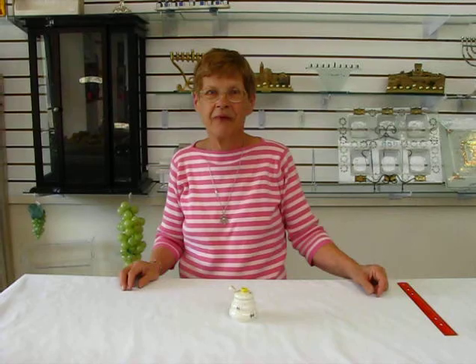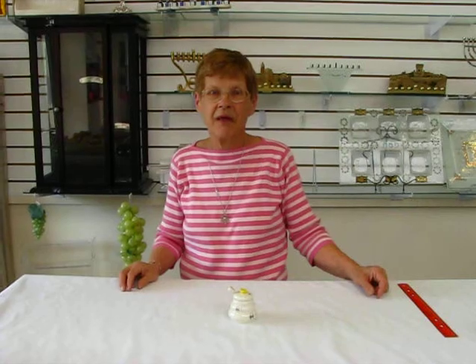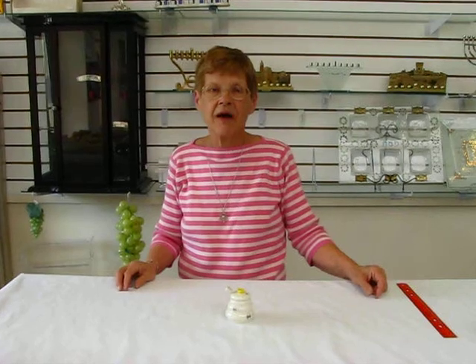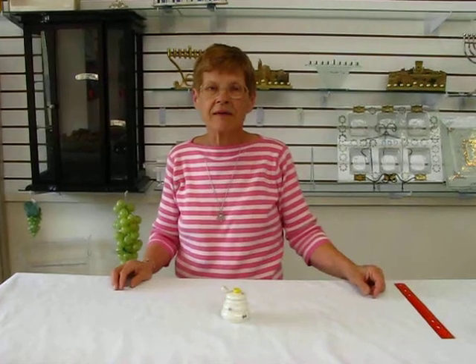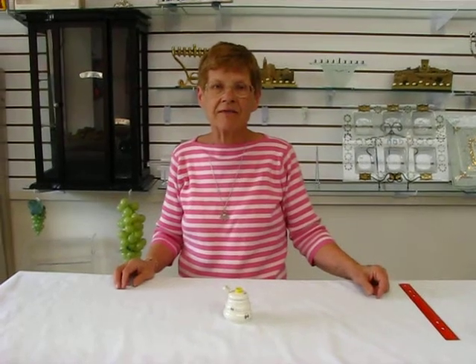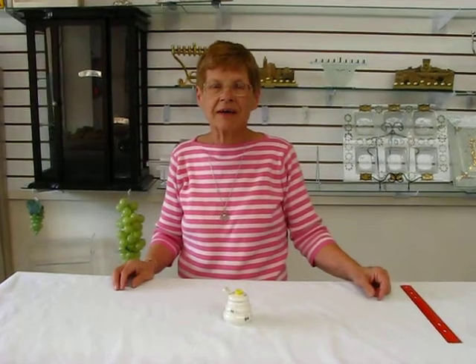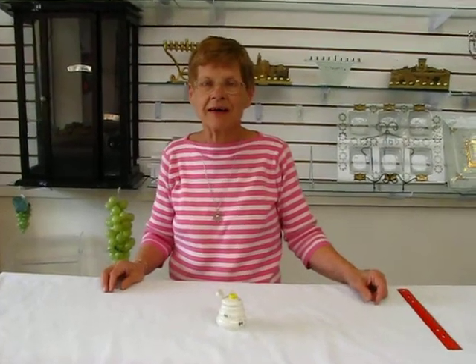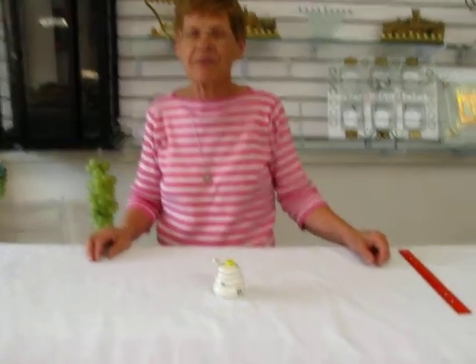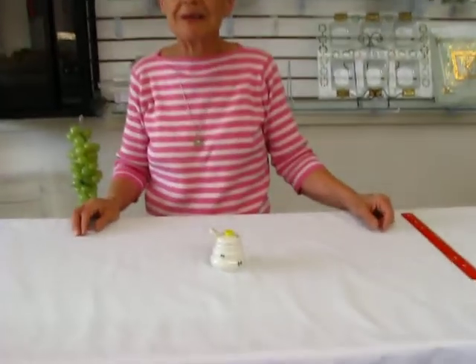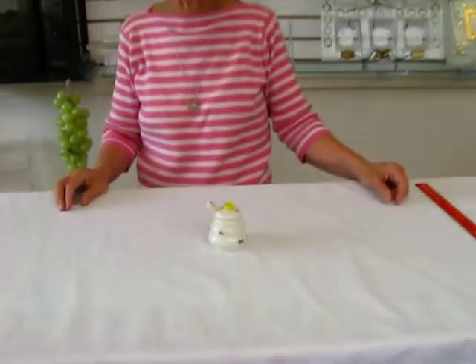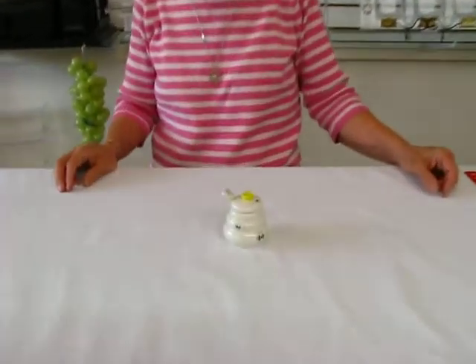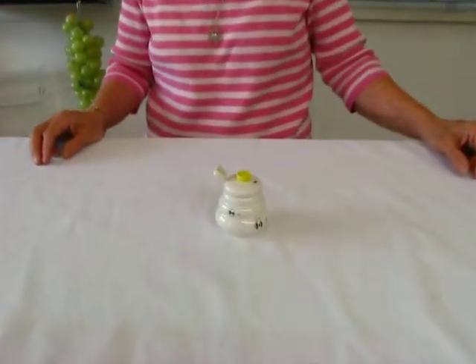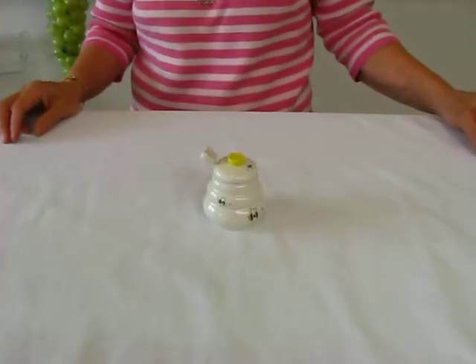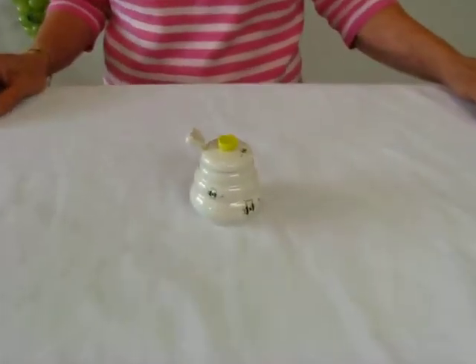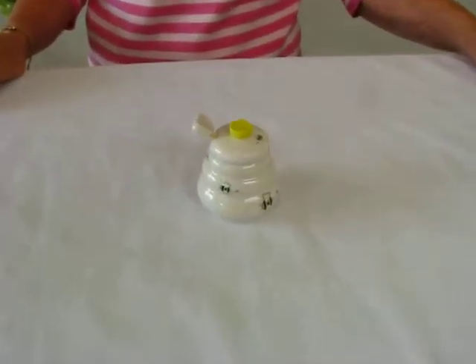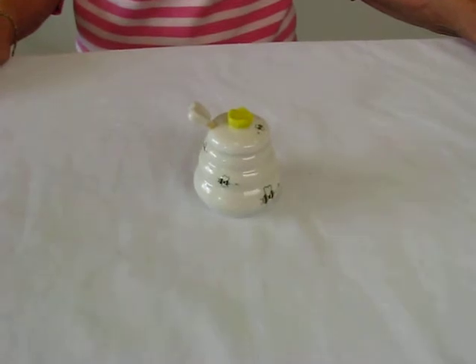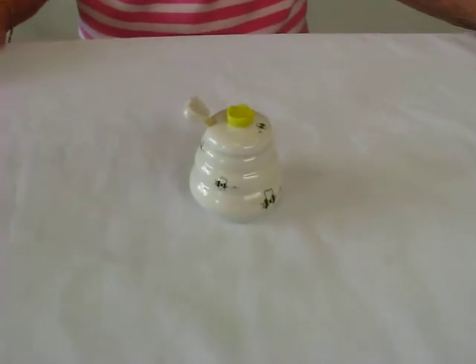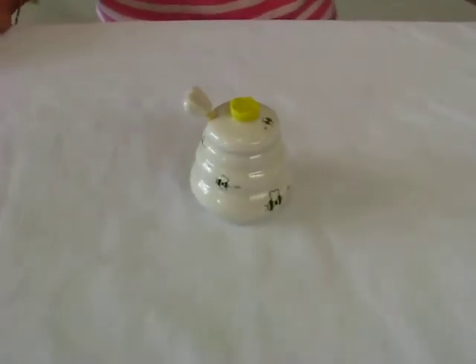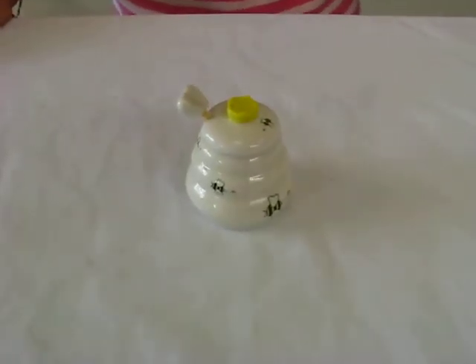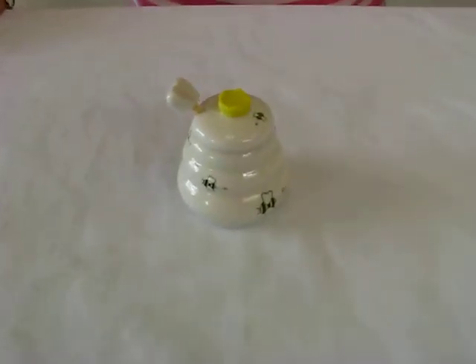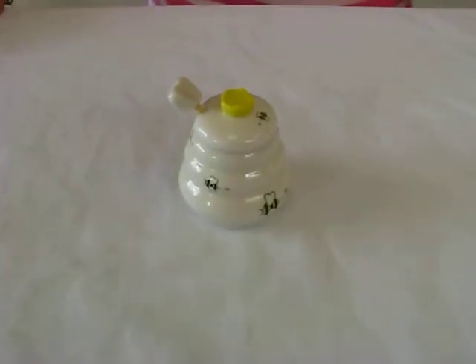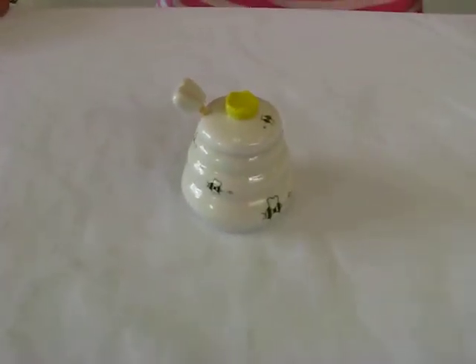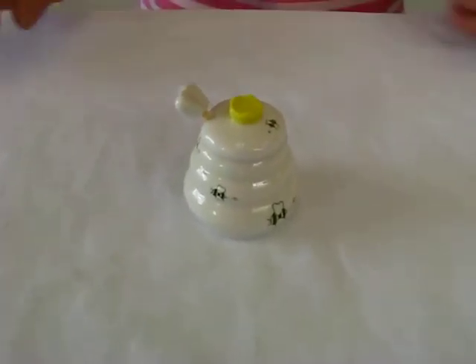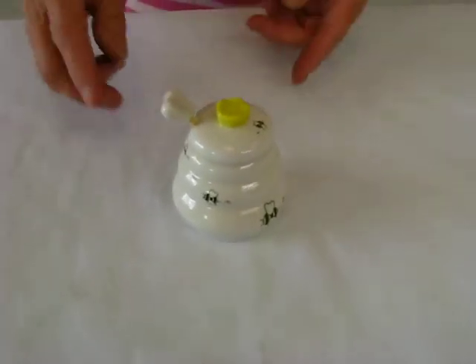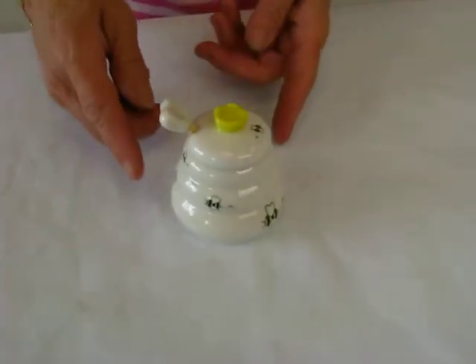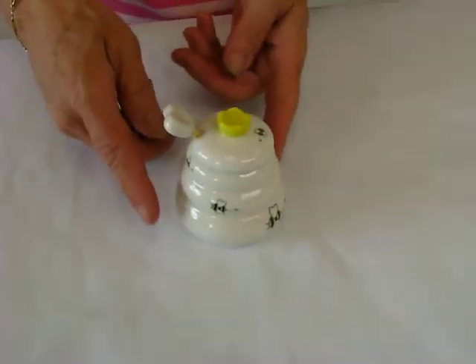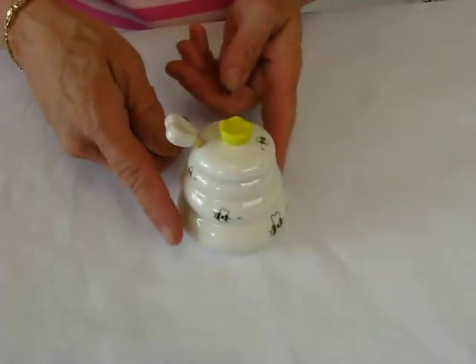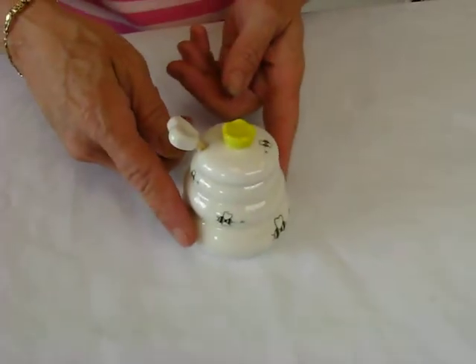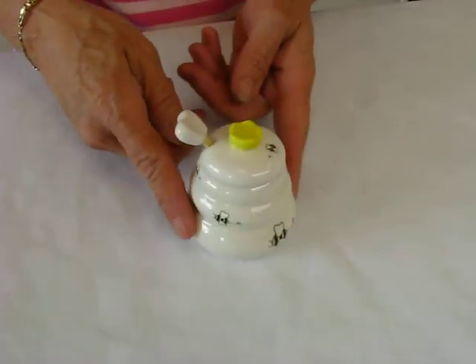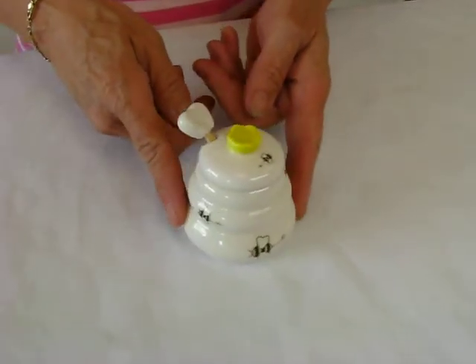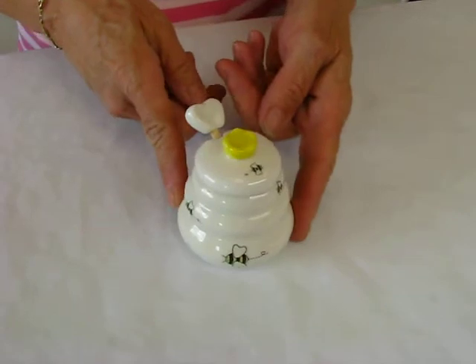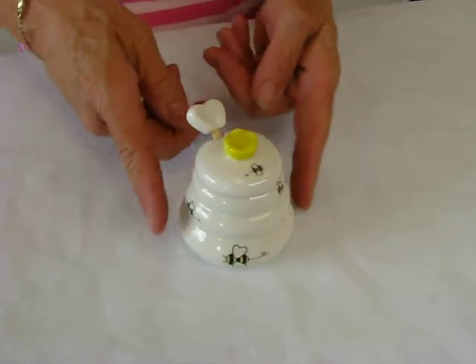Hi, it's Hava, and I have a petite honey jar to show you. This white ceramic honey dish is just covered with buzzing bees.